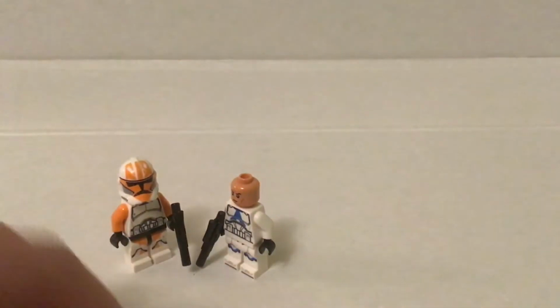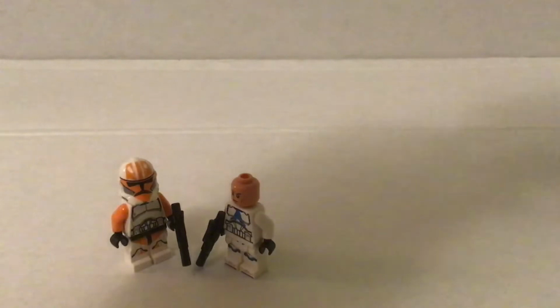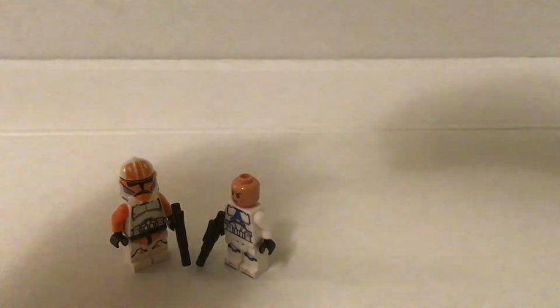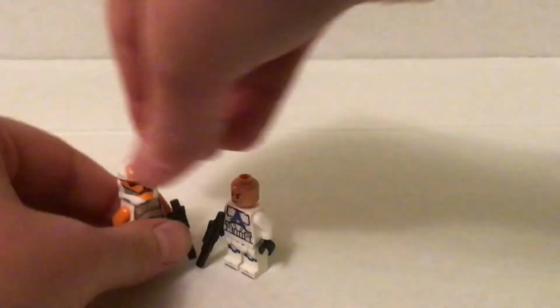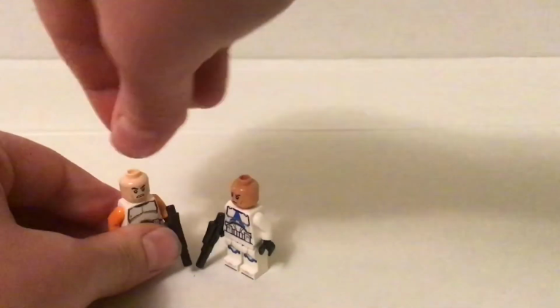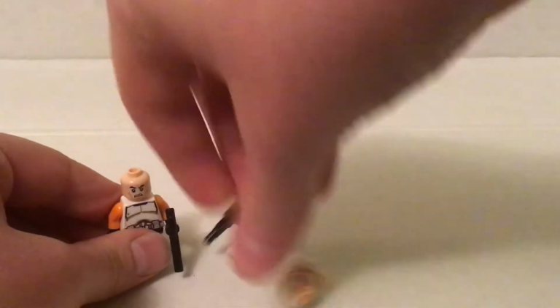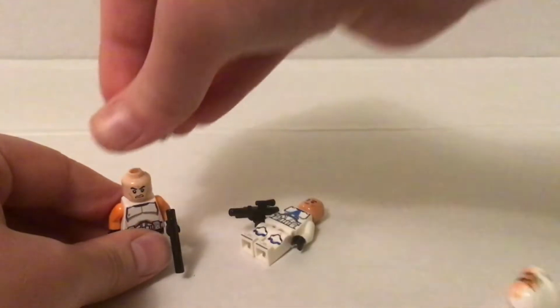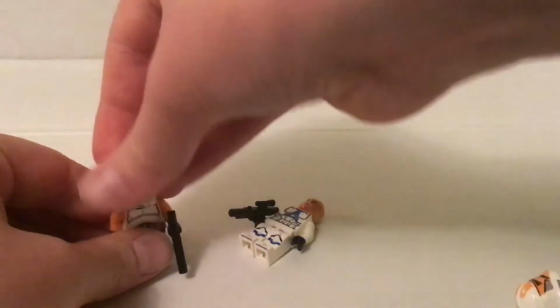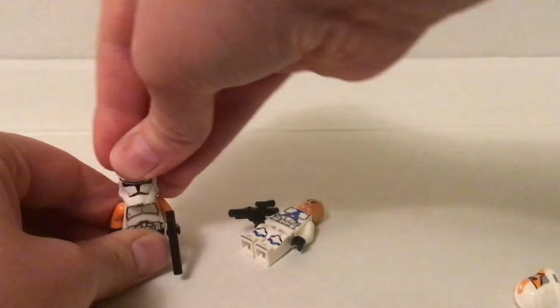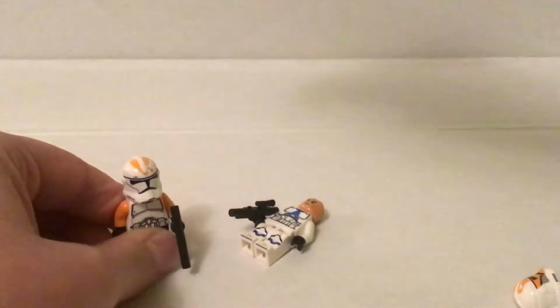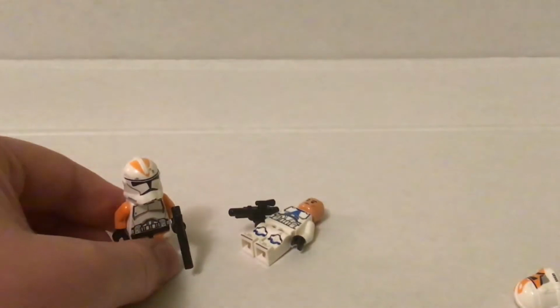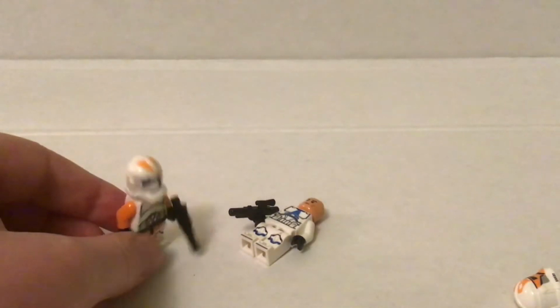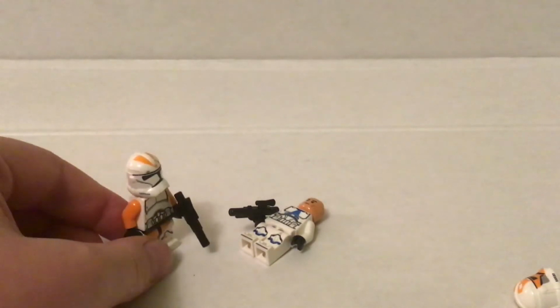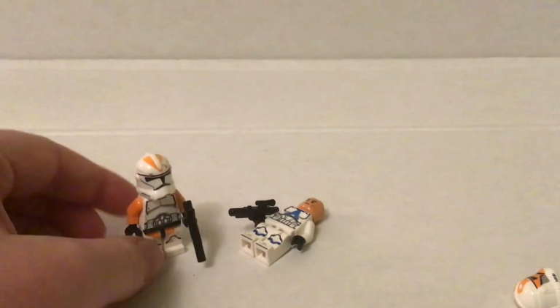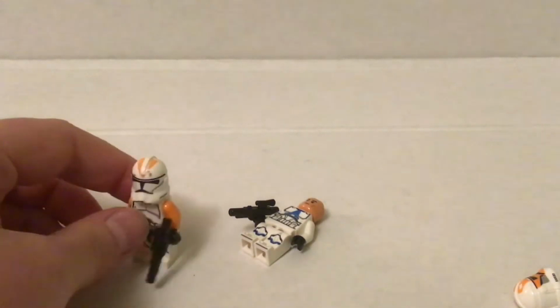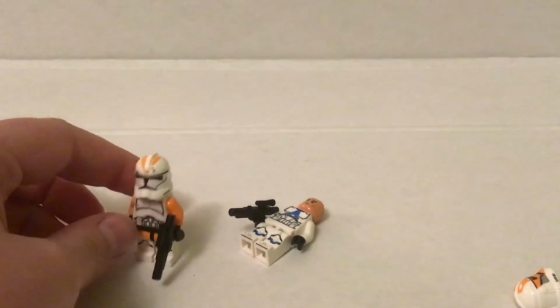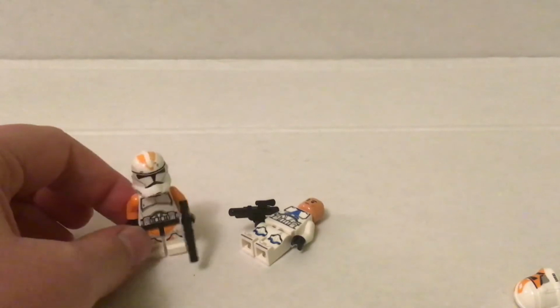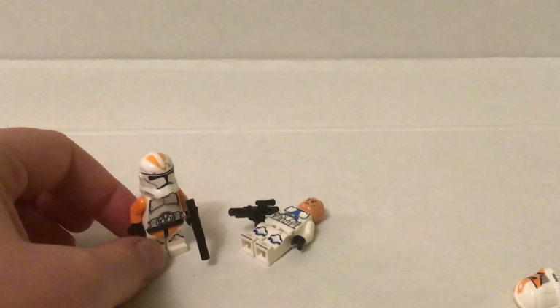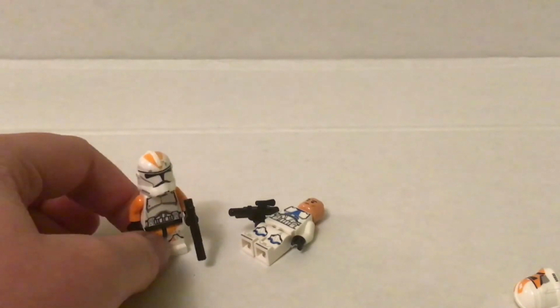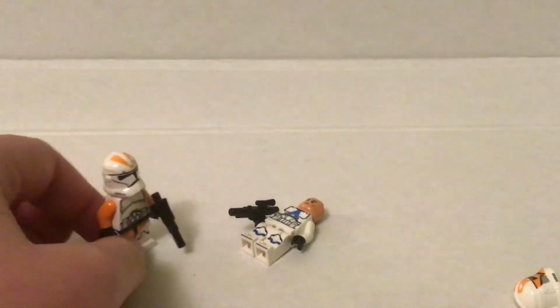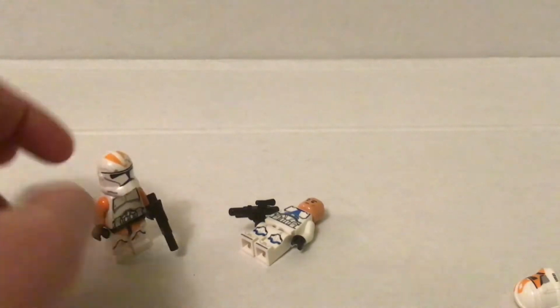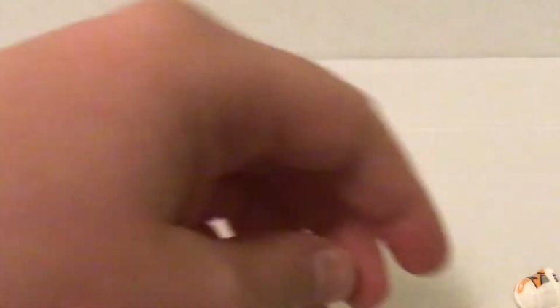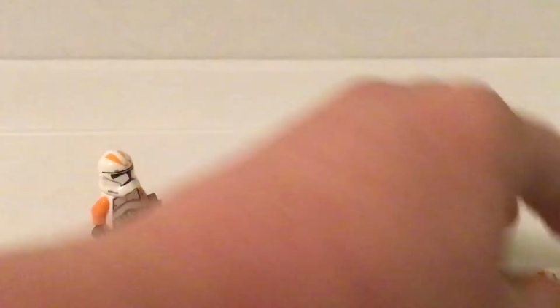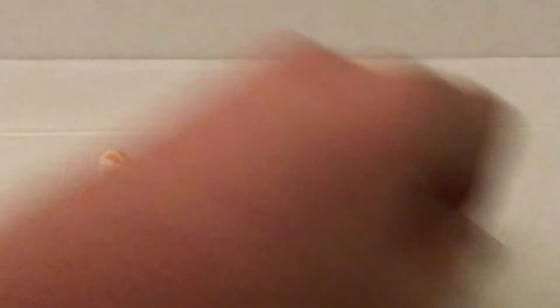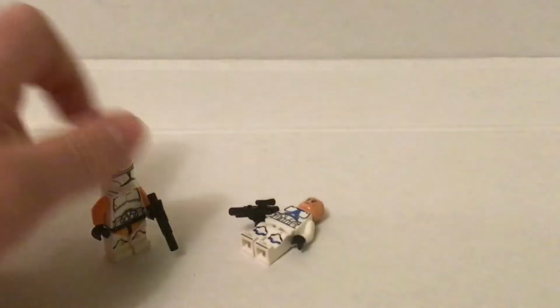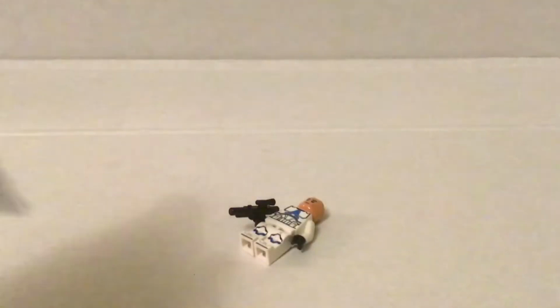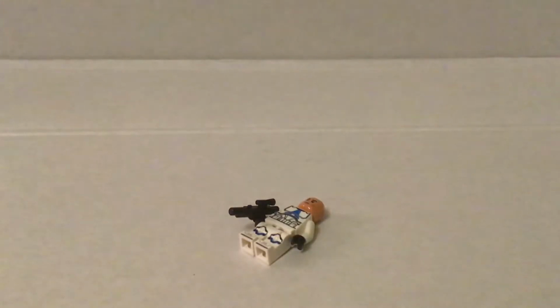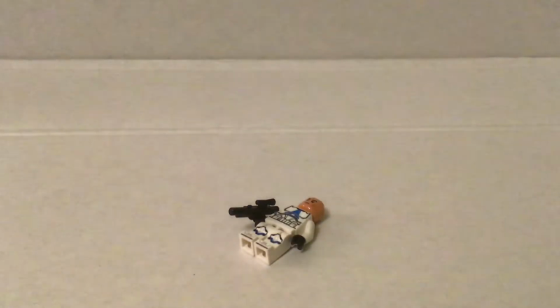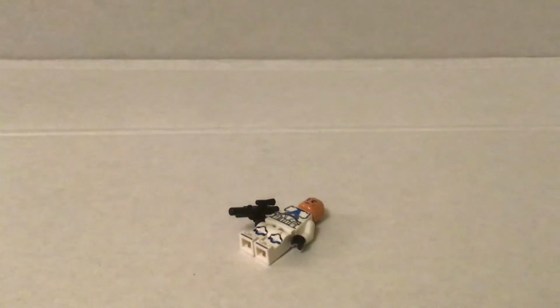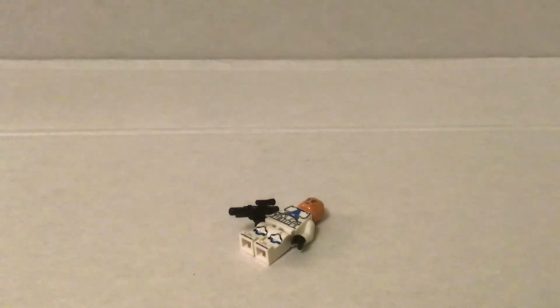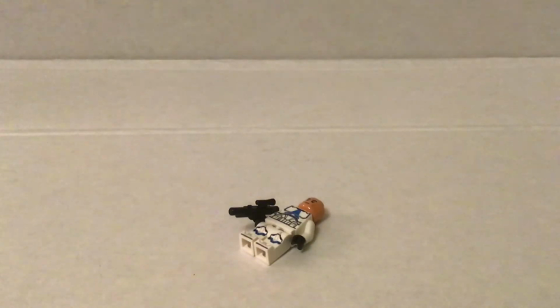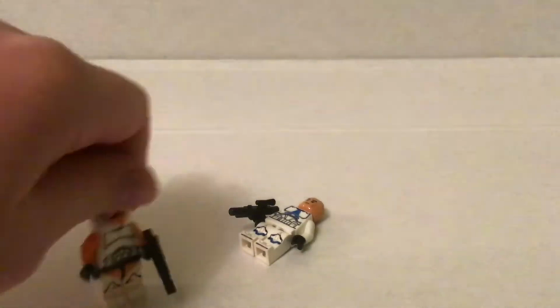But this, in my opinion — I don't know, it's up to you — in my opinion this just looks way better.